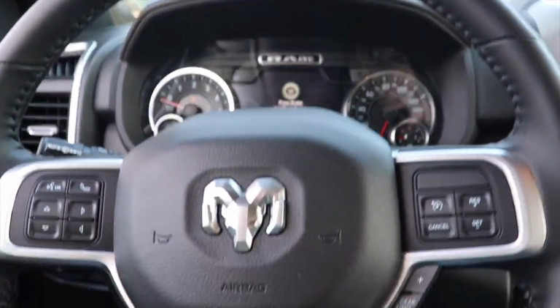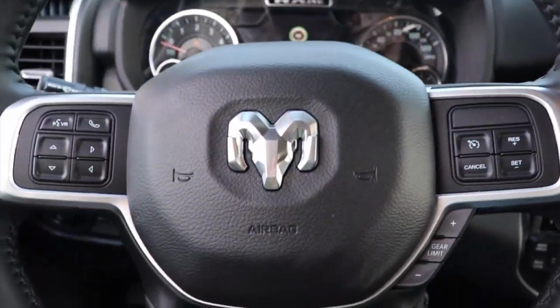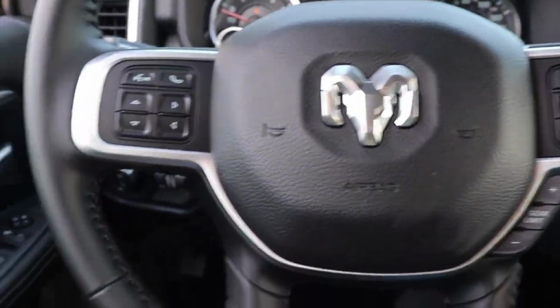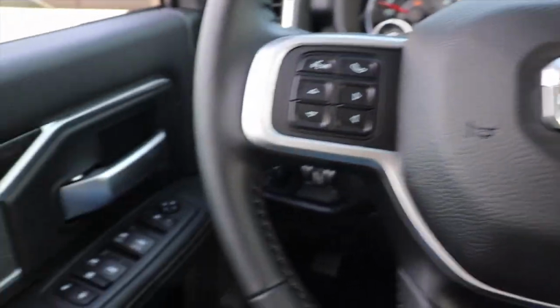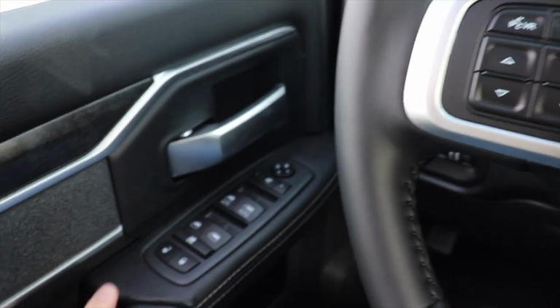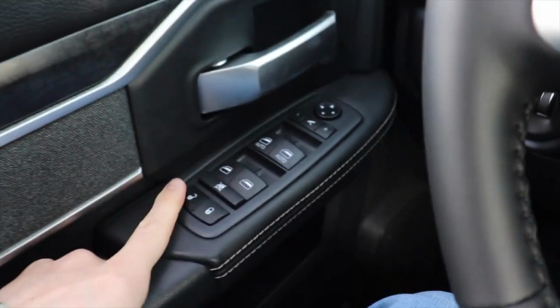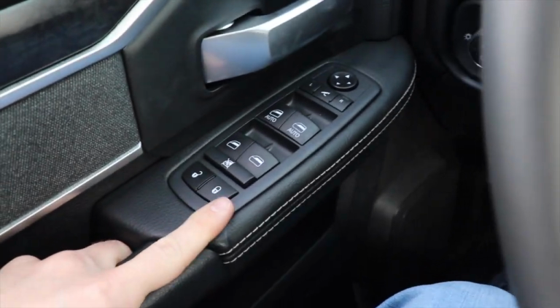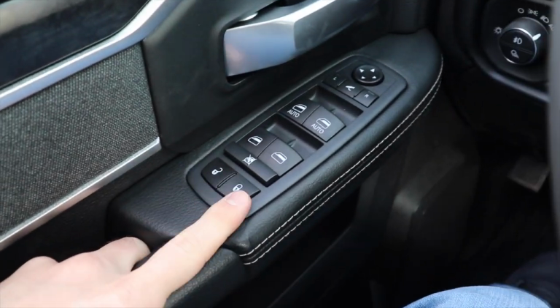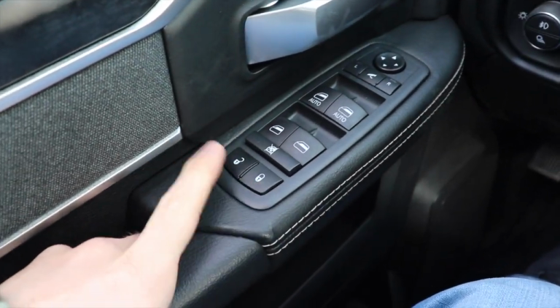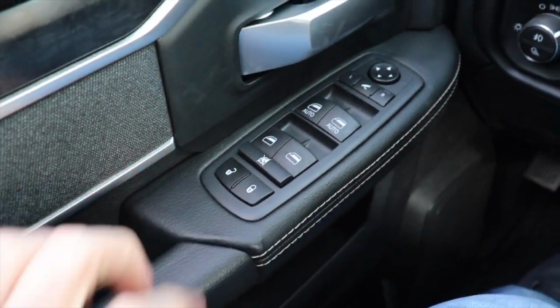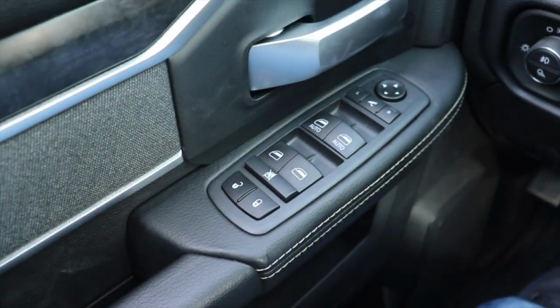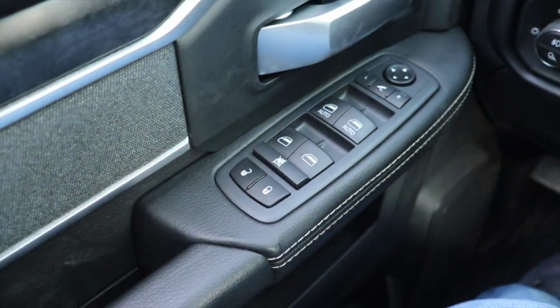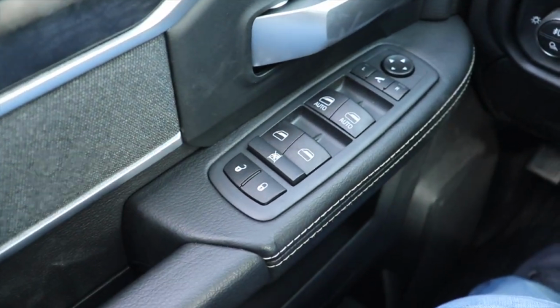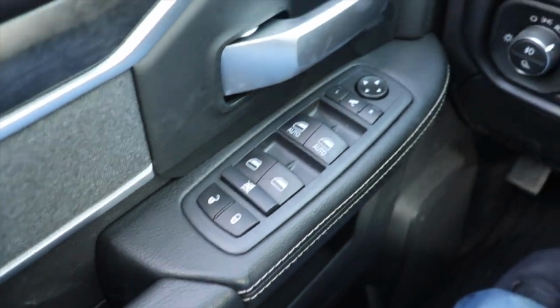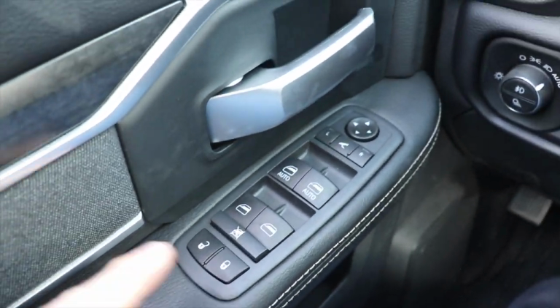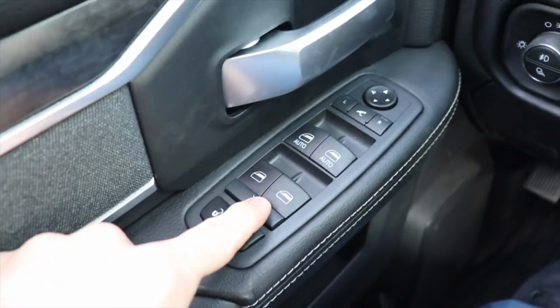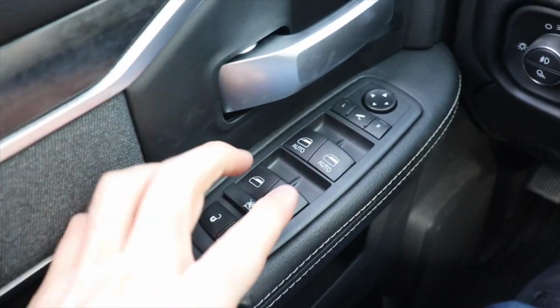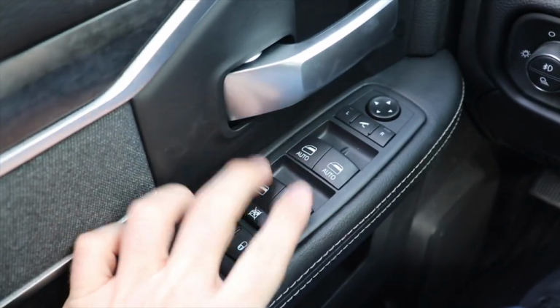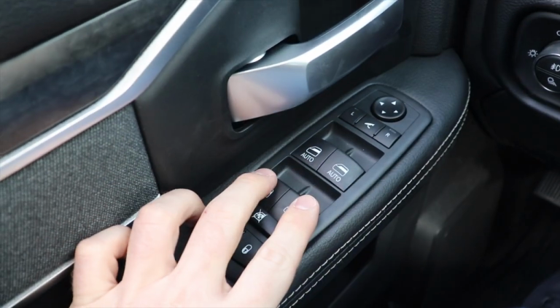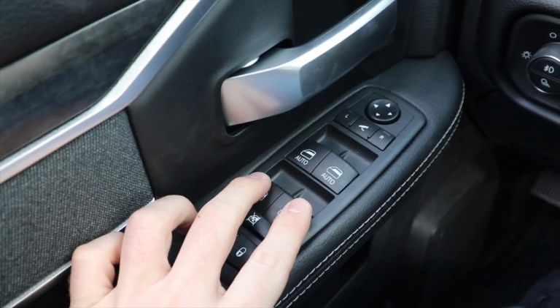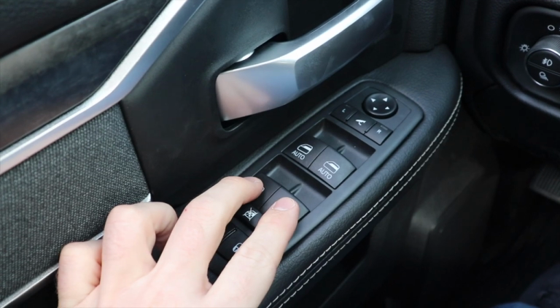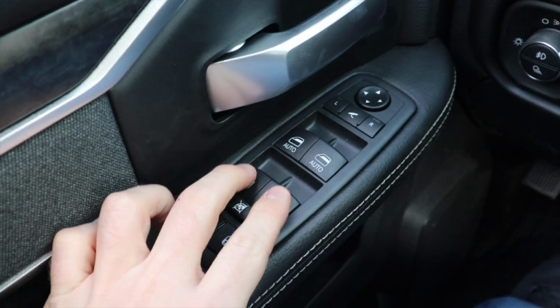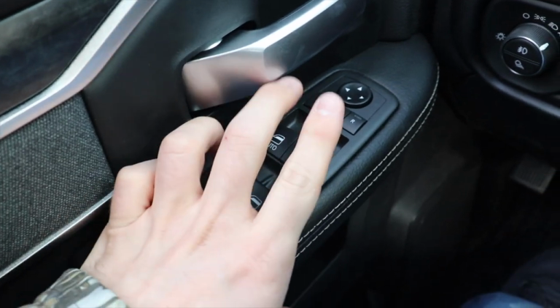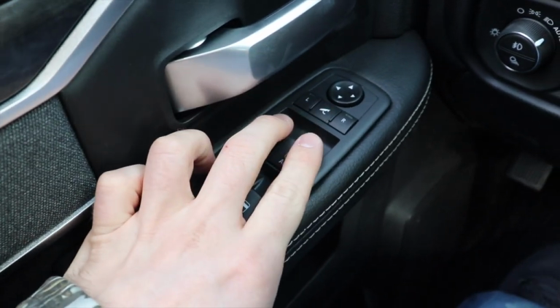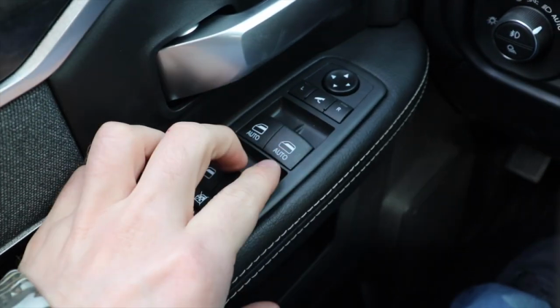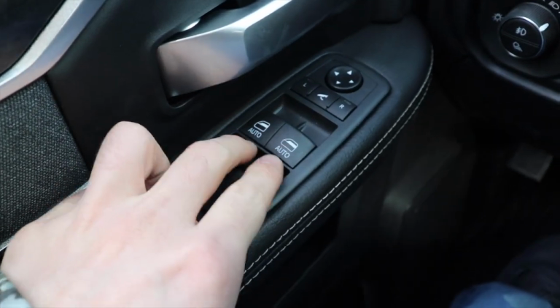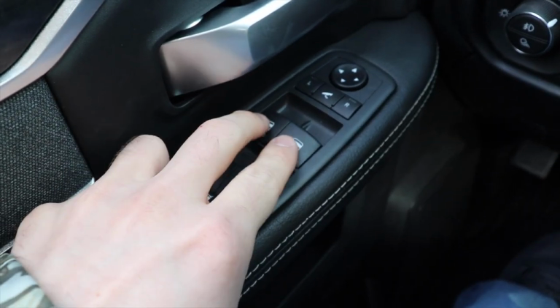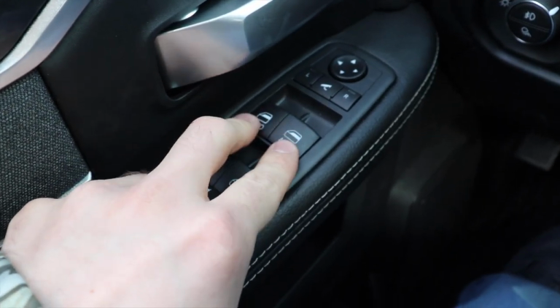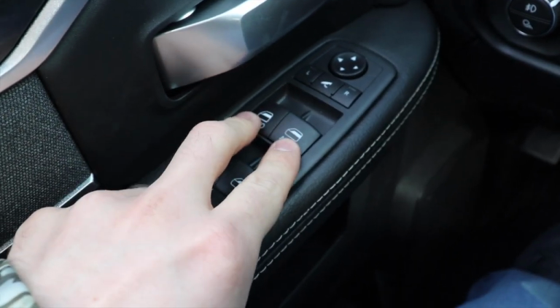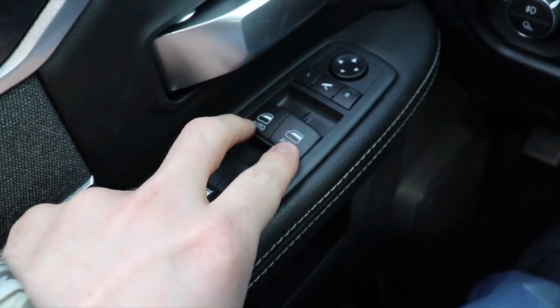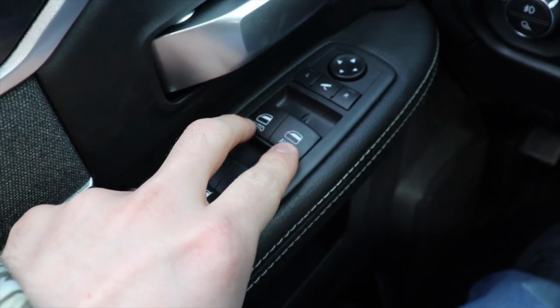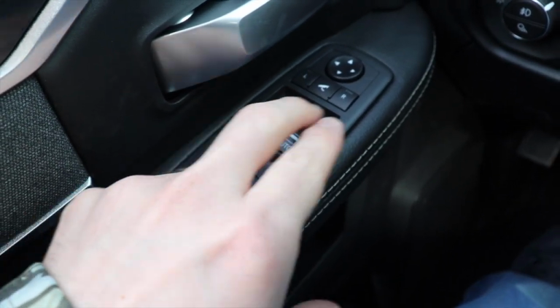Starting off on the left side of the steering wheel, we have your lock and unlock button, your window lock button, rear window control, and front window control, which is also automatic up and down.